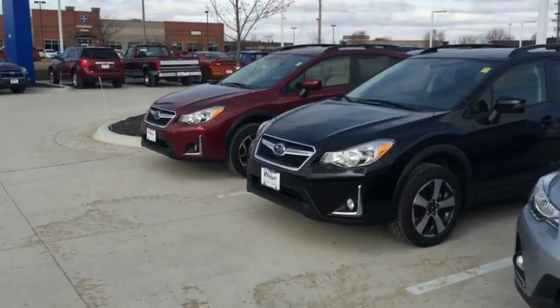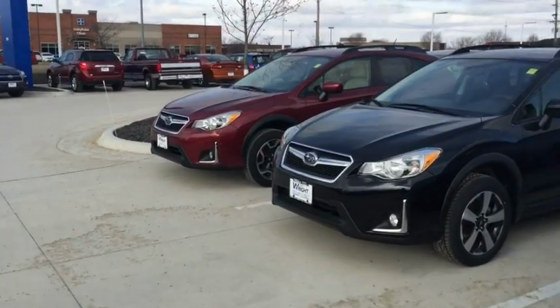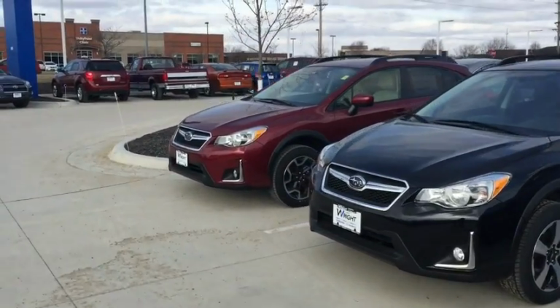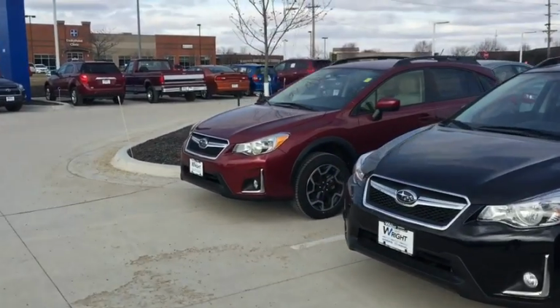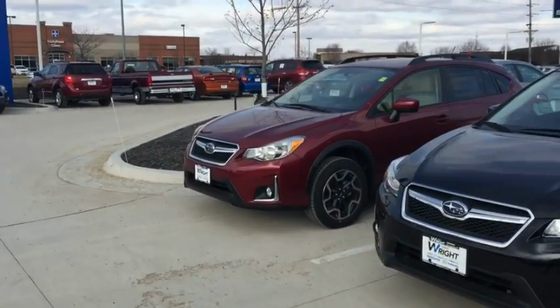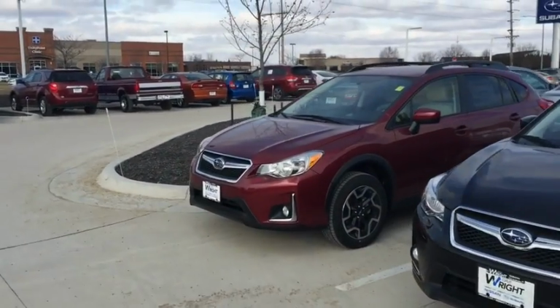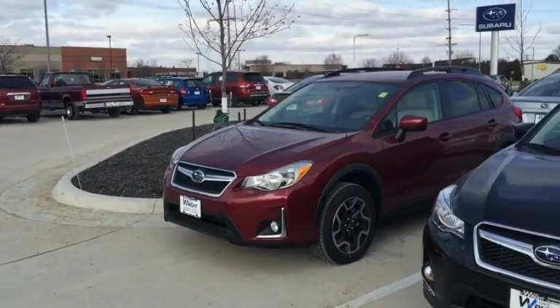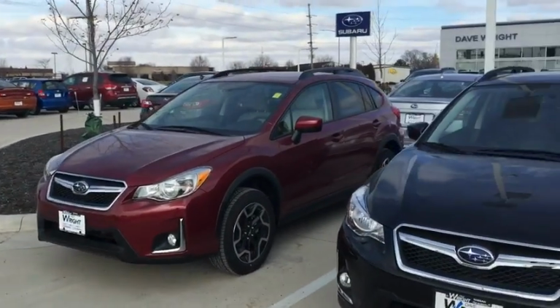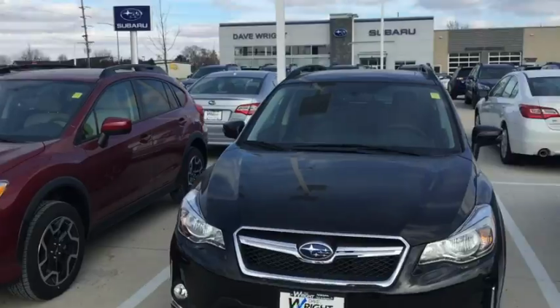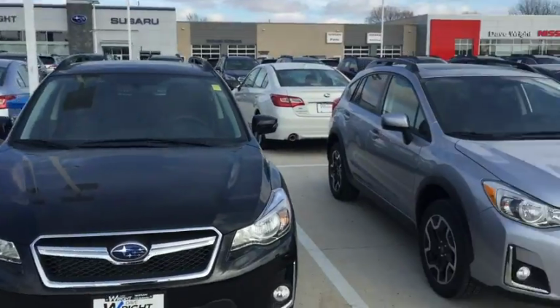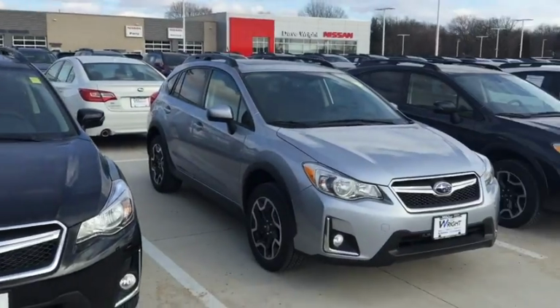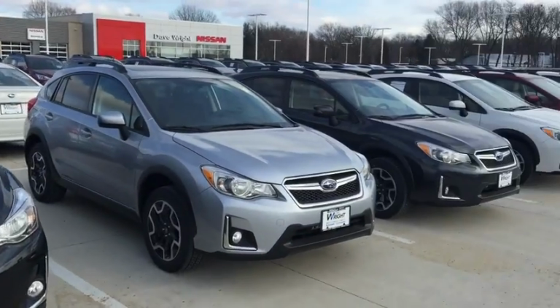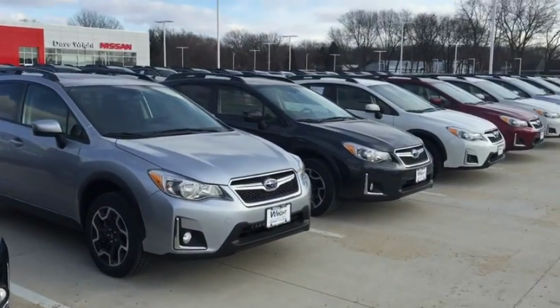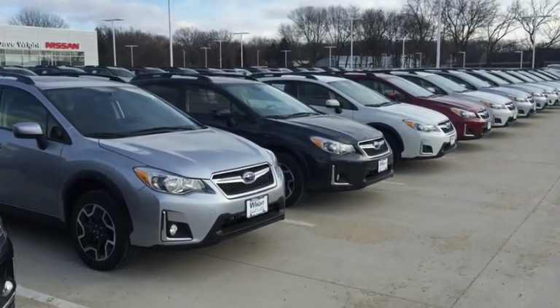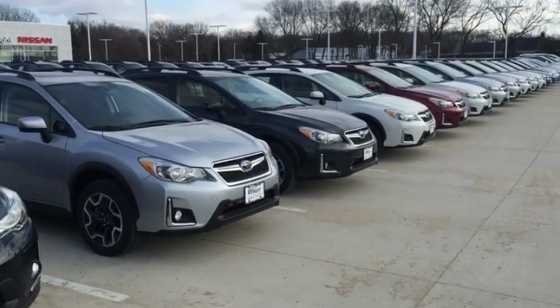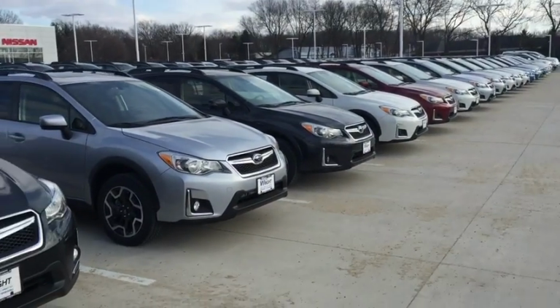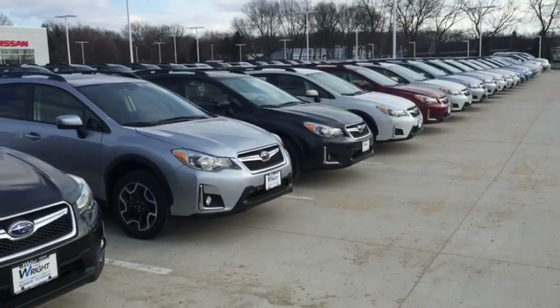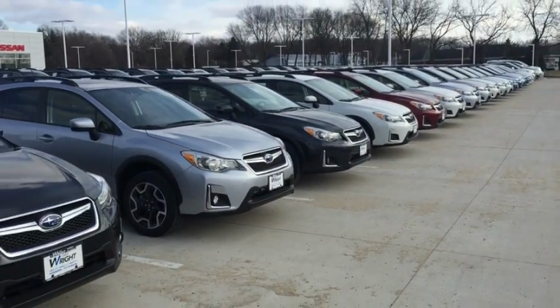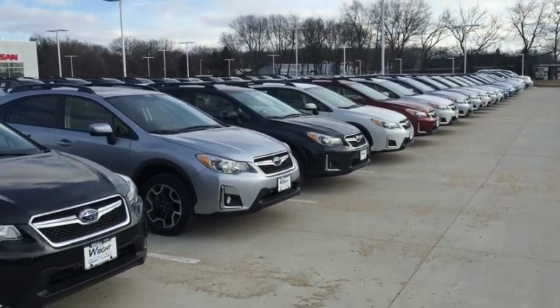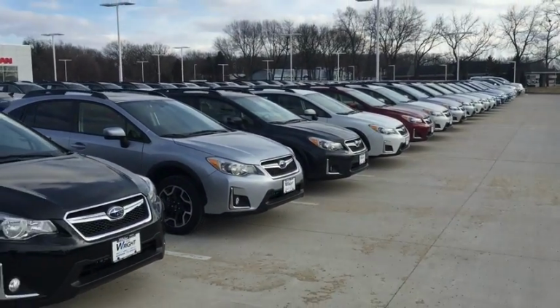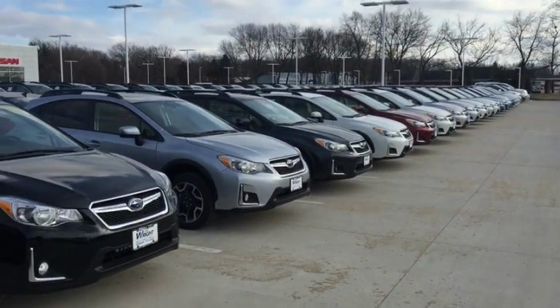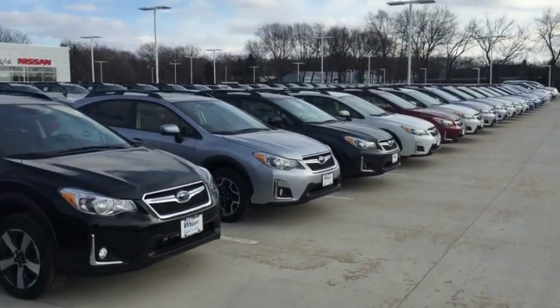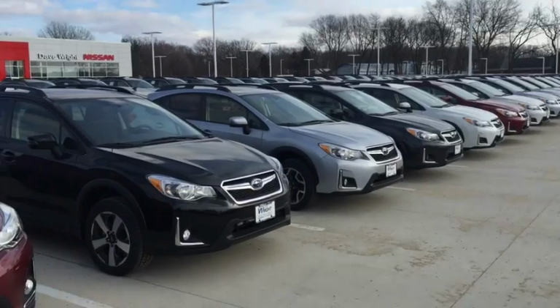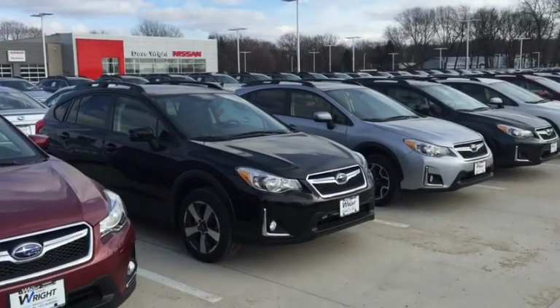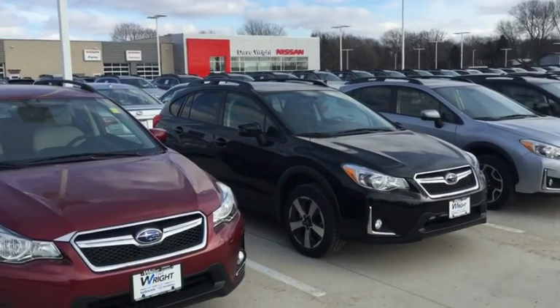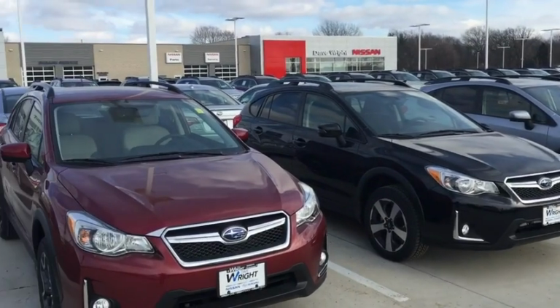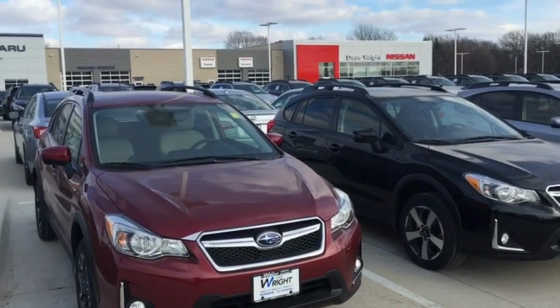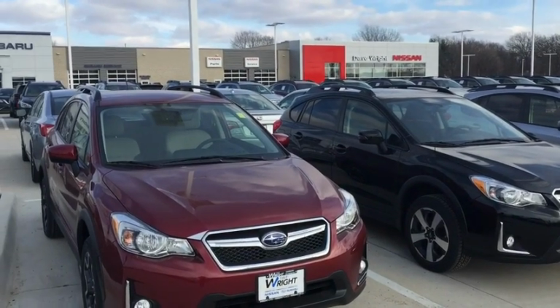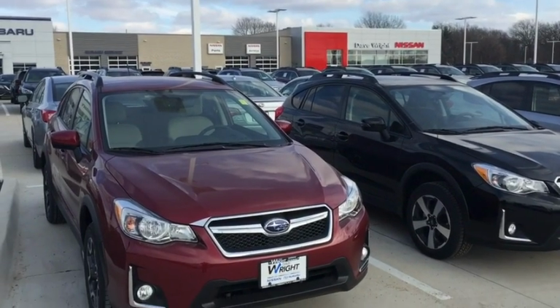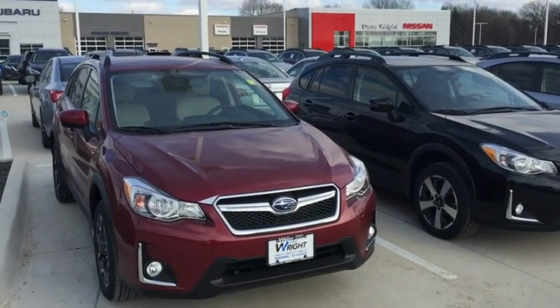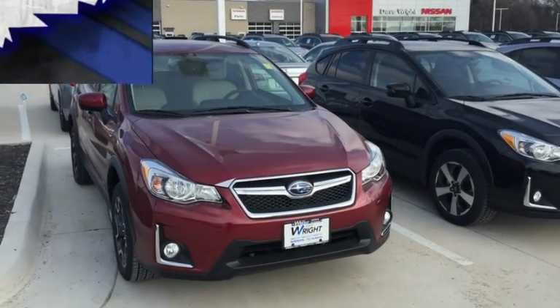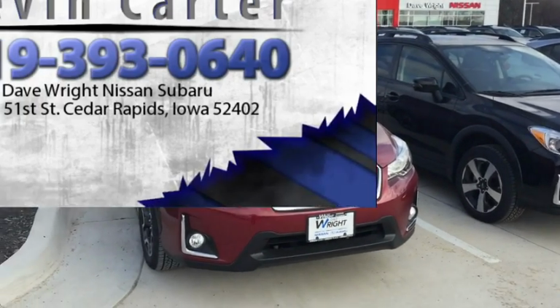So this is Kevin Carter, 319-393-0640, showing off Subaru Crosstreks. Give me a call, let me know you received the video. It's where you get the right car, at the right place, at the right price. Thank you.